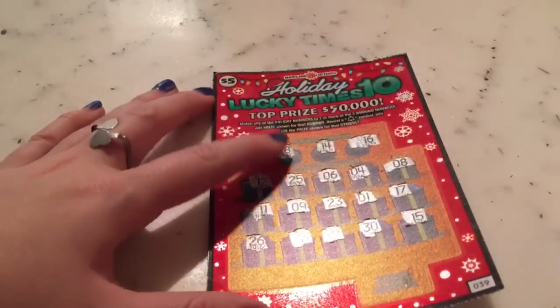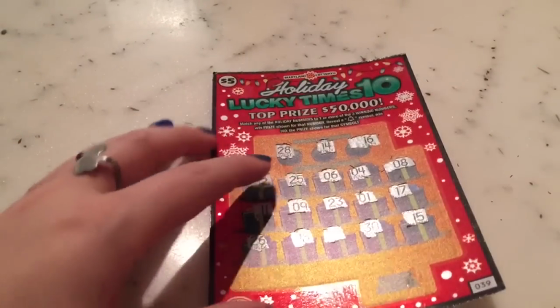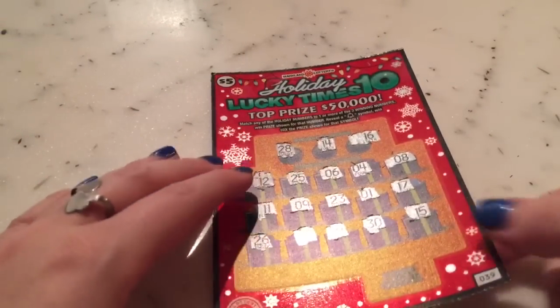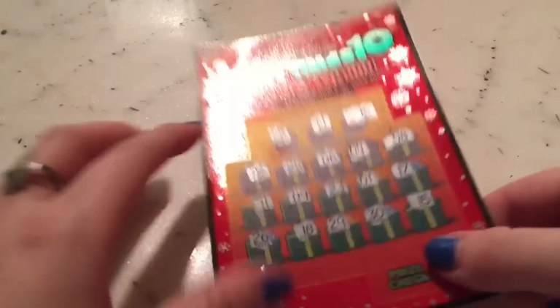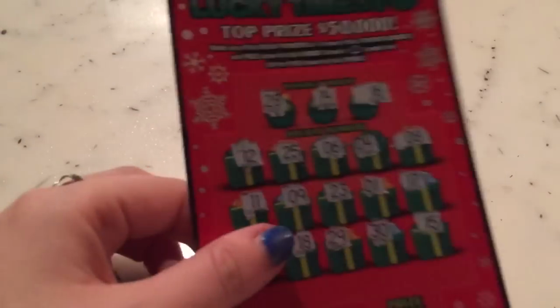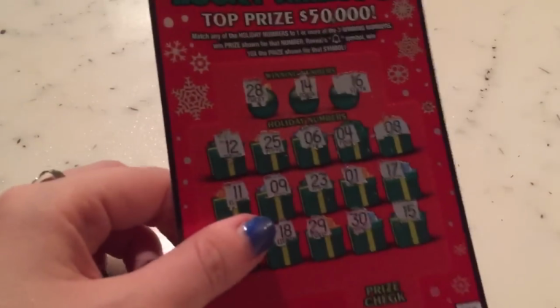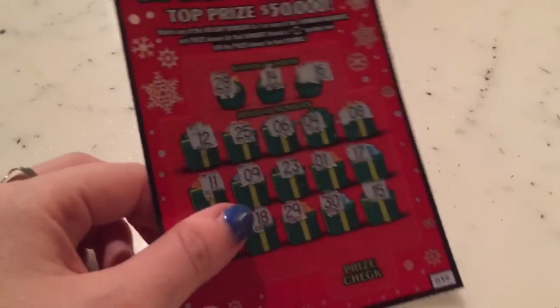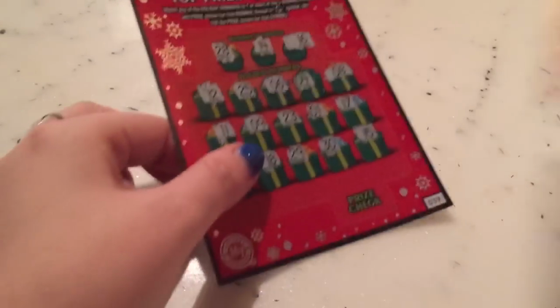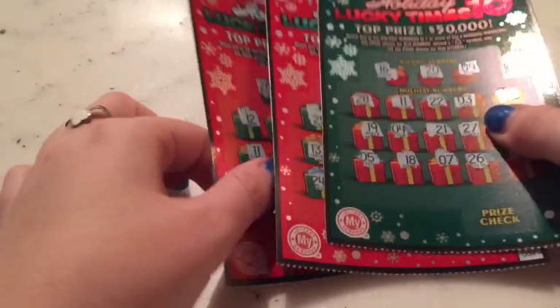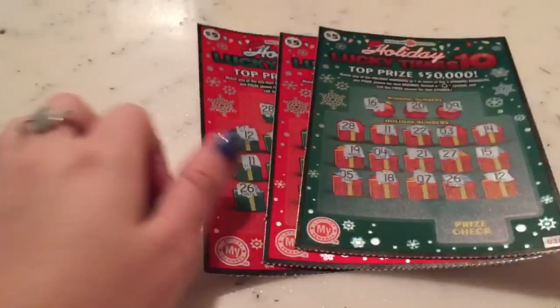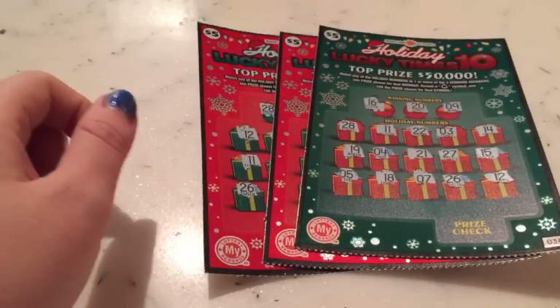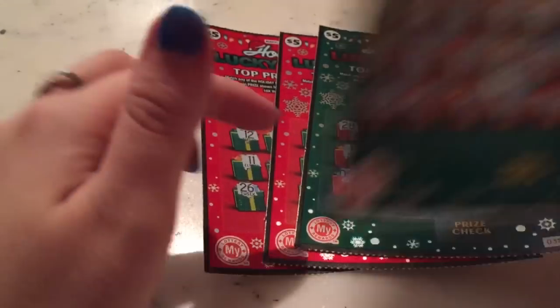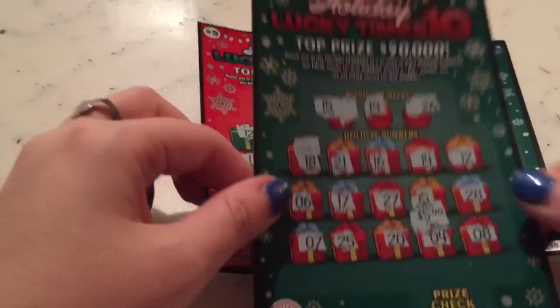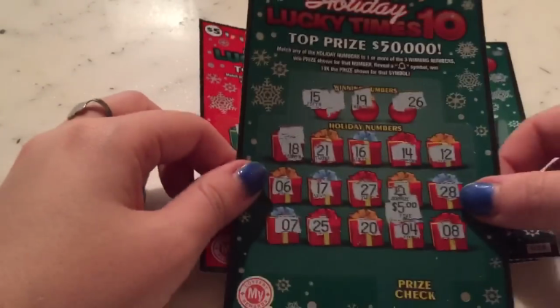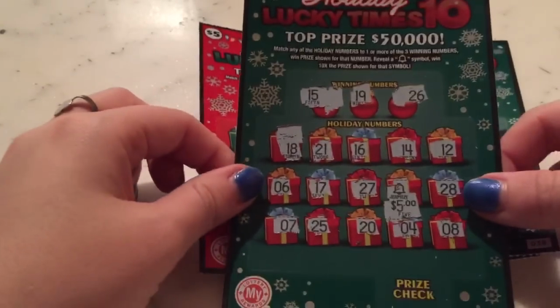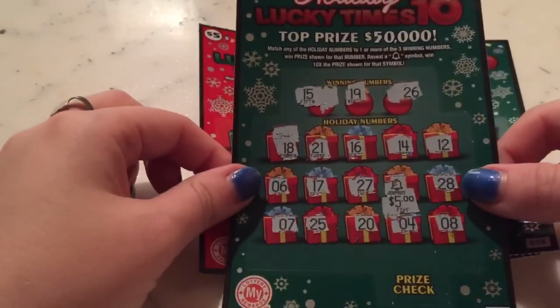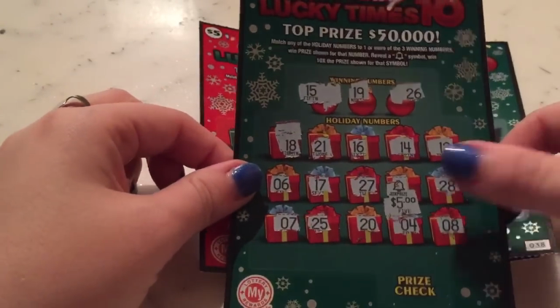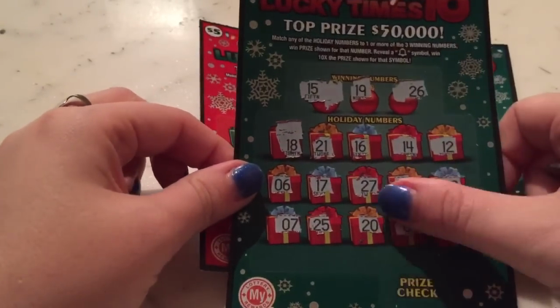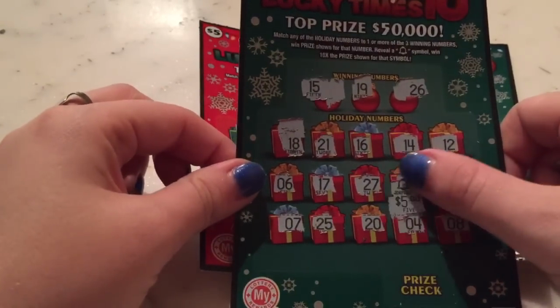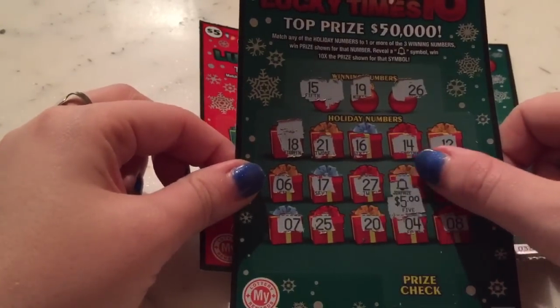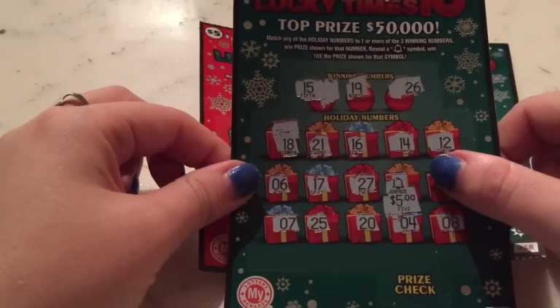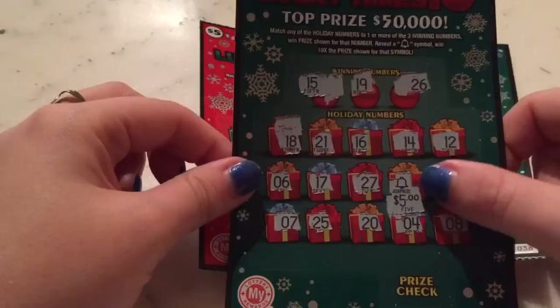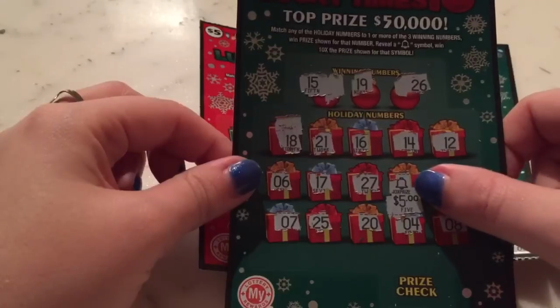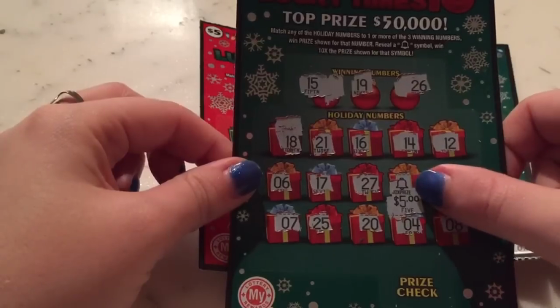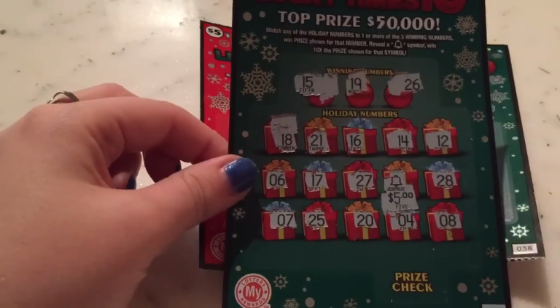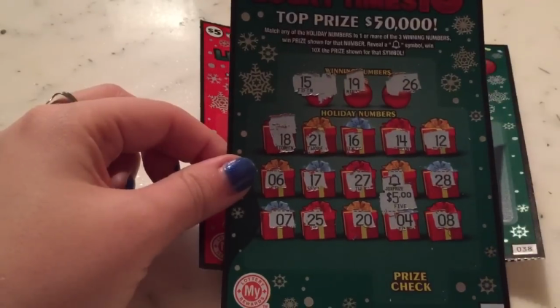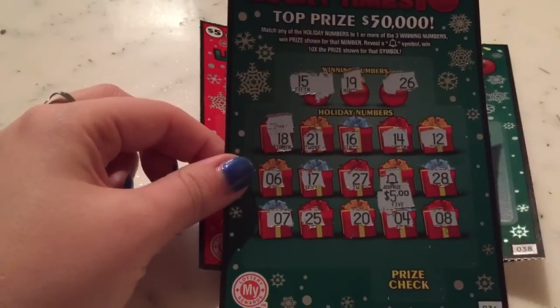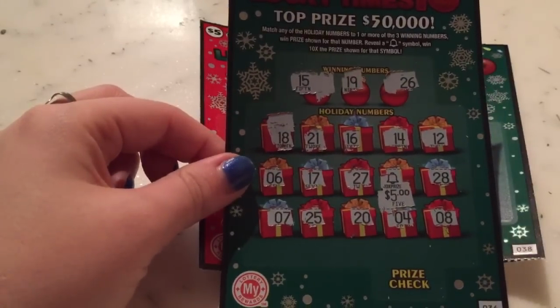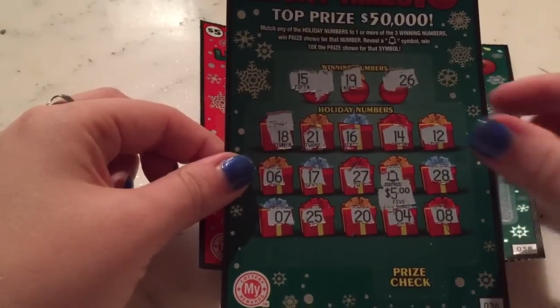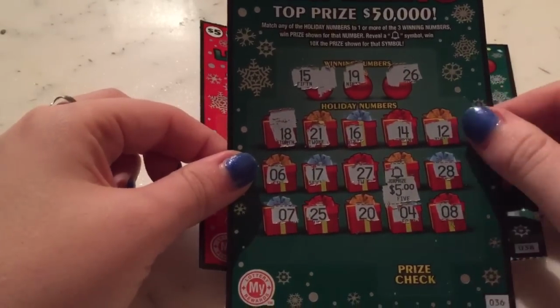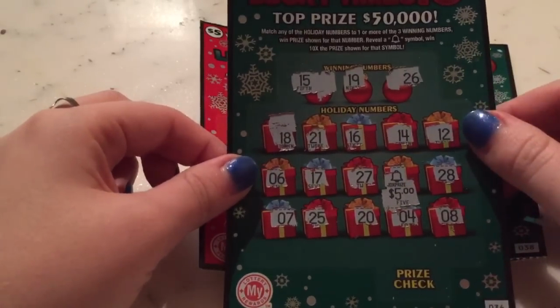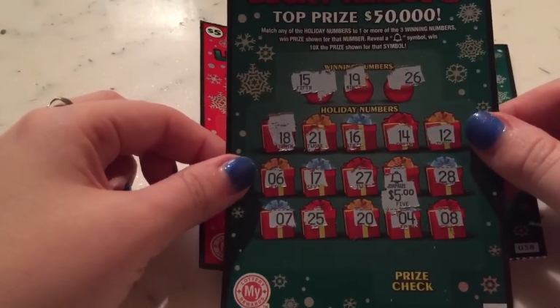Okay, so it looks like the other three tickets are losers, but we did have this awesome $50 winner with the 10x surprise bell, so I'm very excited about that.